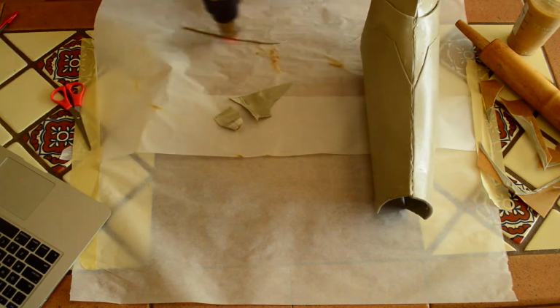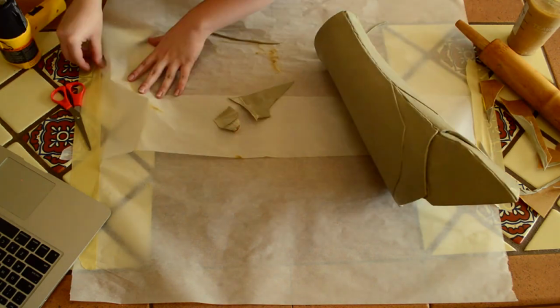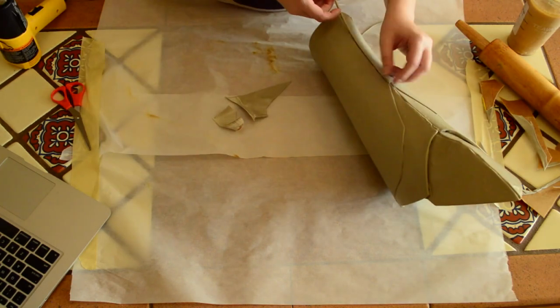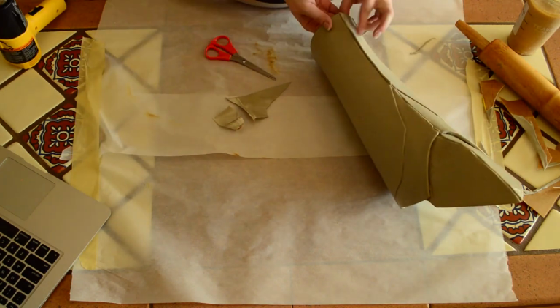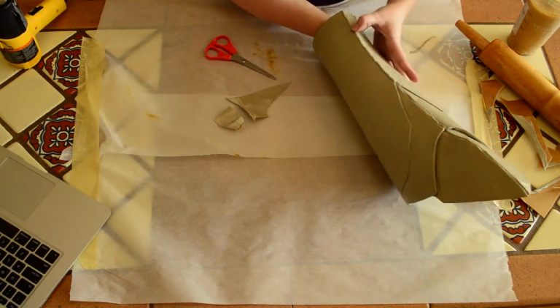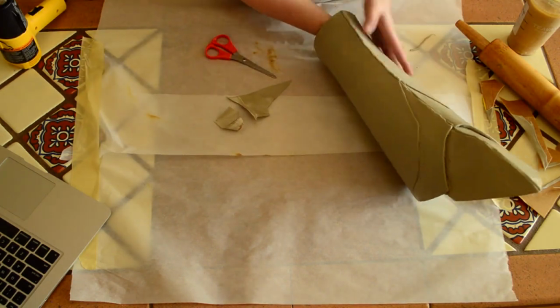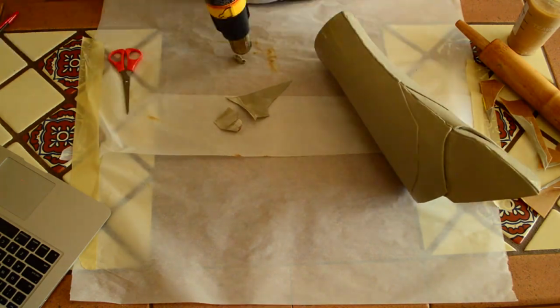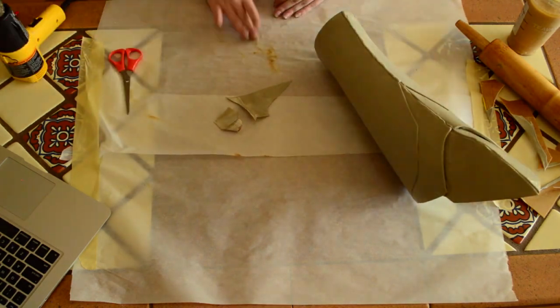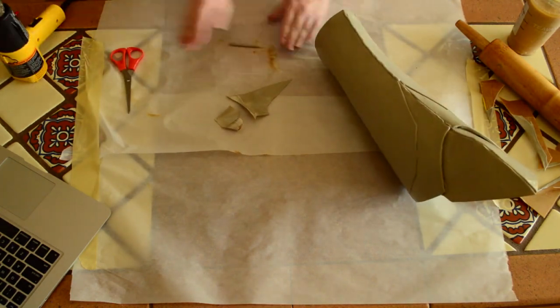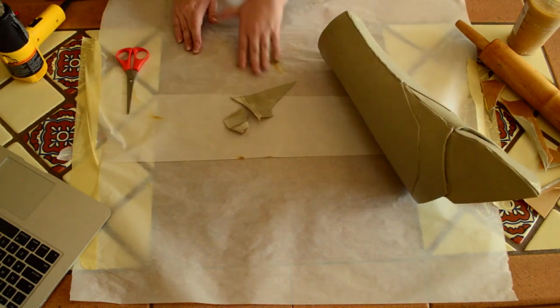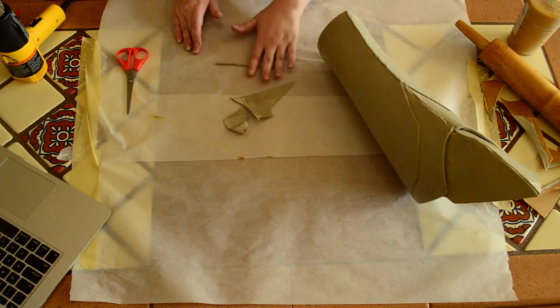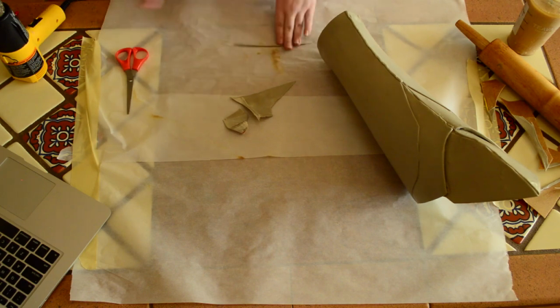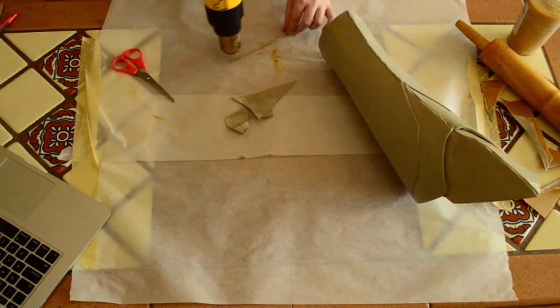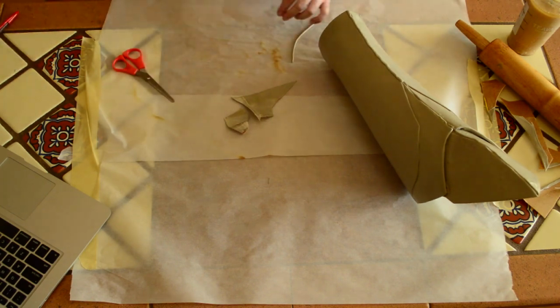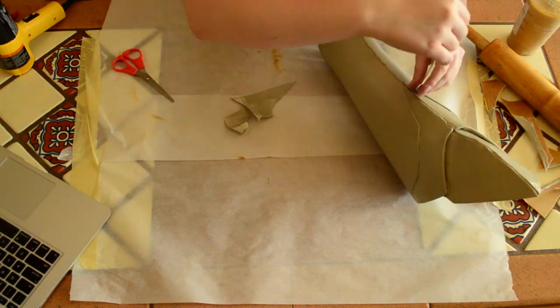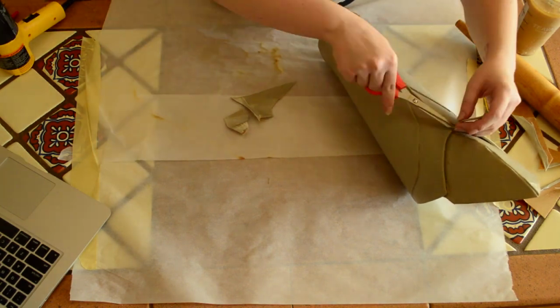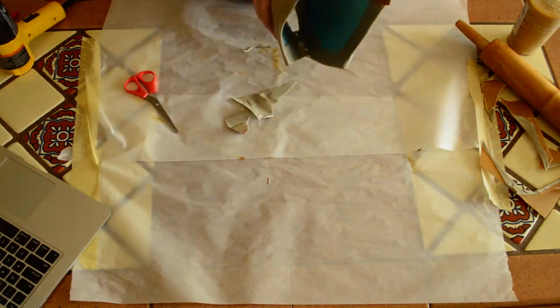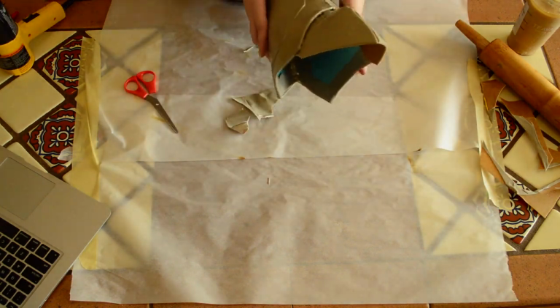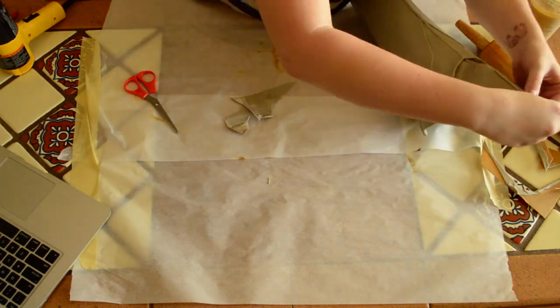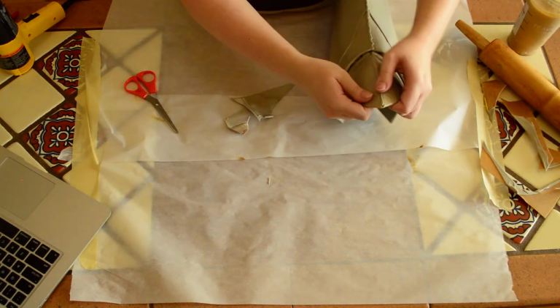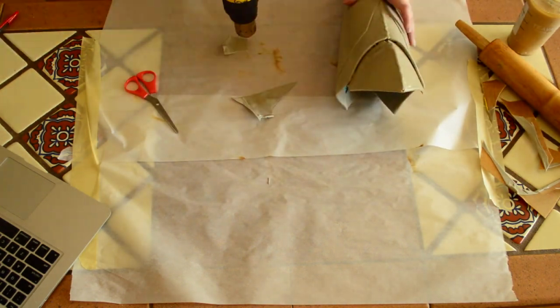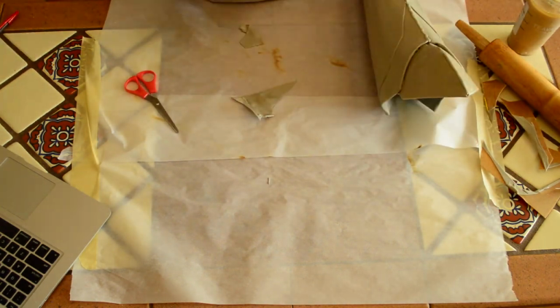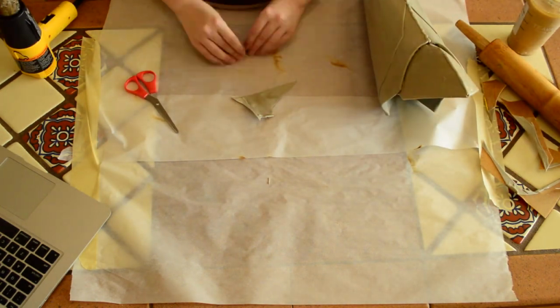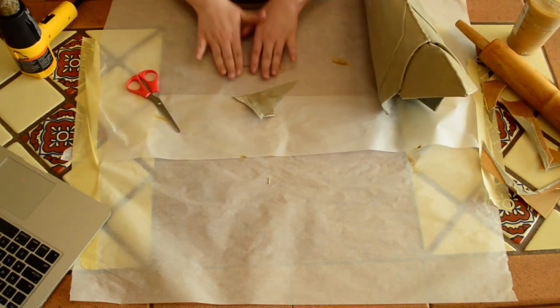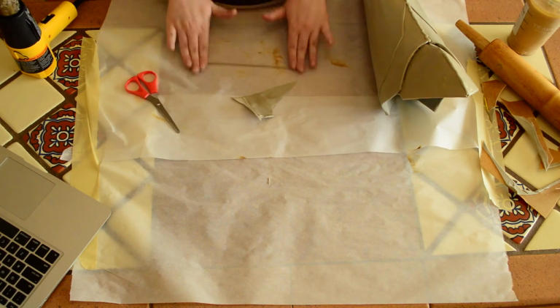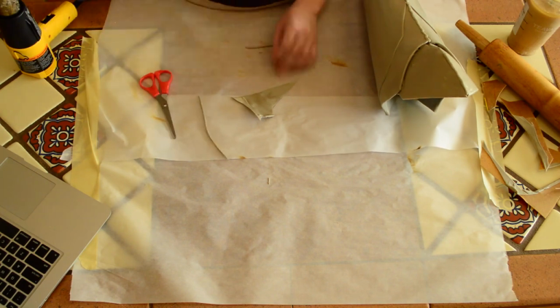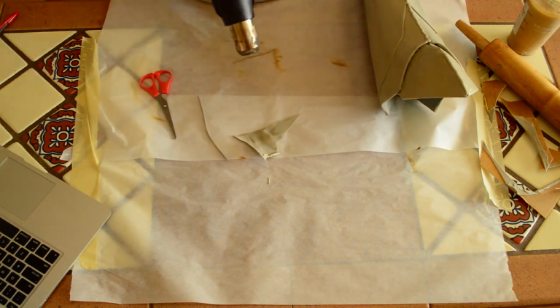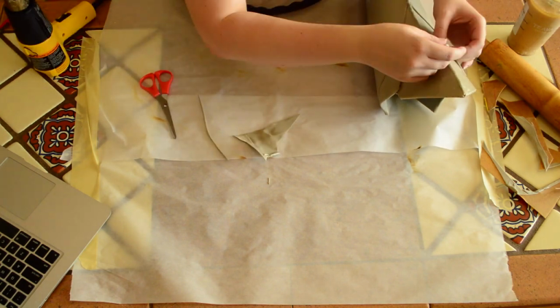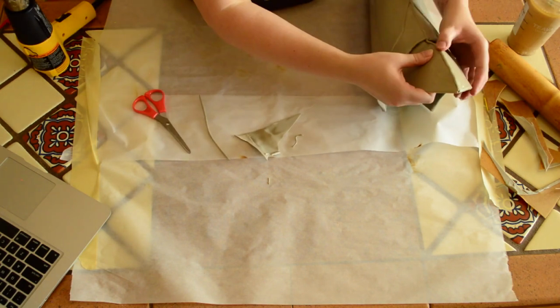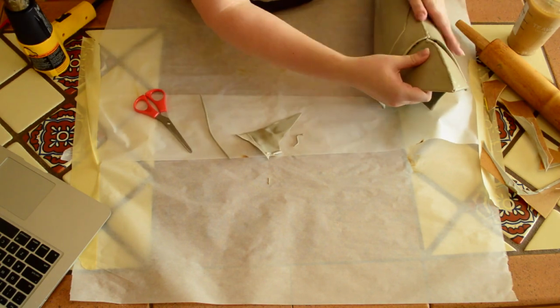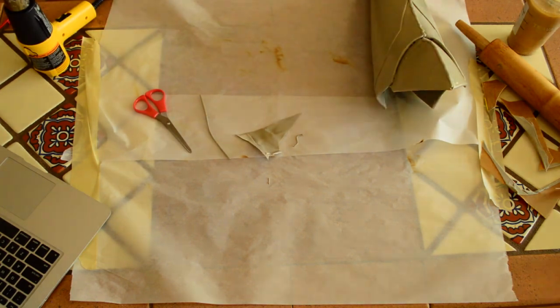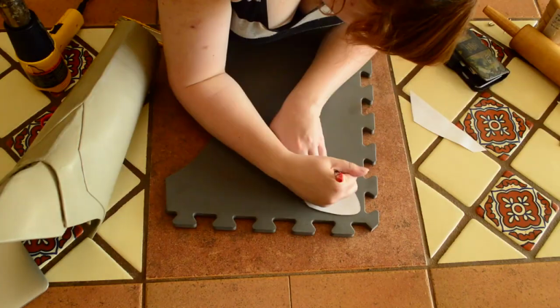To get rid of the front seam, I took some fiber scraps and filled in the seam. I then took my dremel with a sanding wheel to it. This creates a smoother finish before priming. You could also do this by hand, but the dremel is a little bit faster.